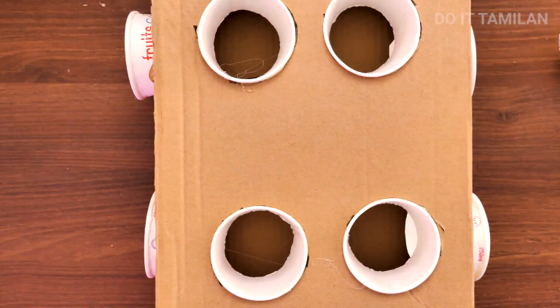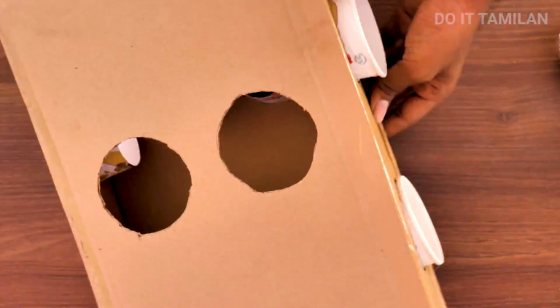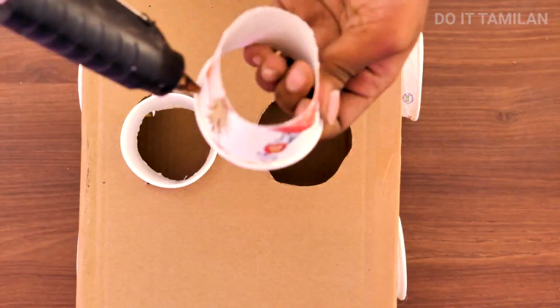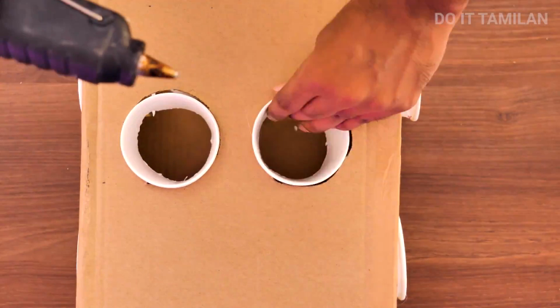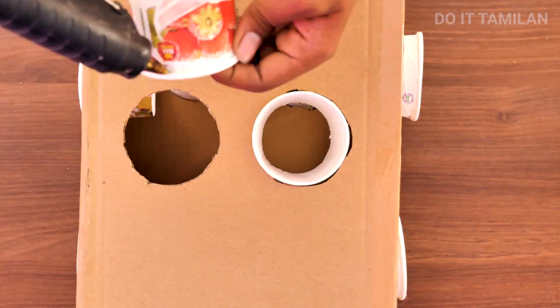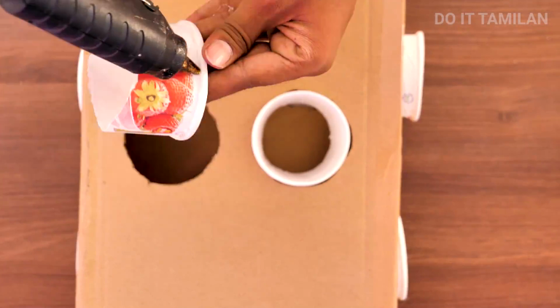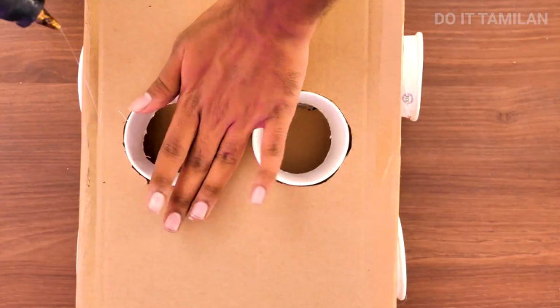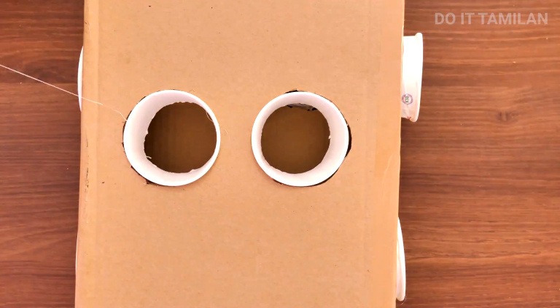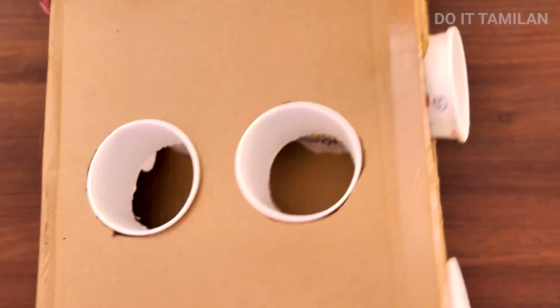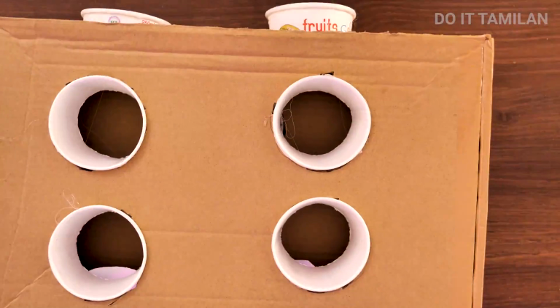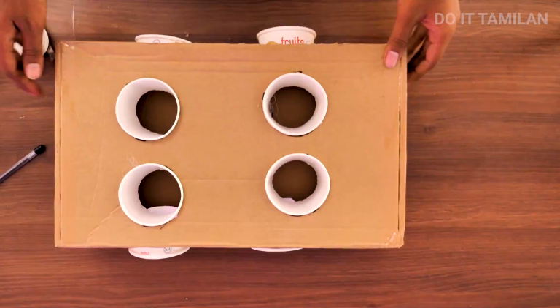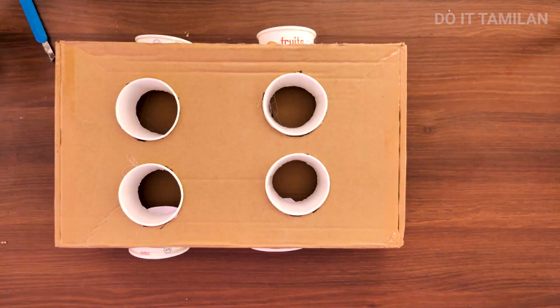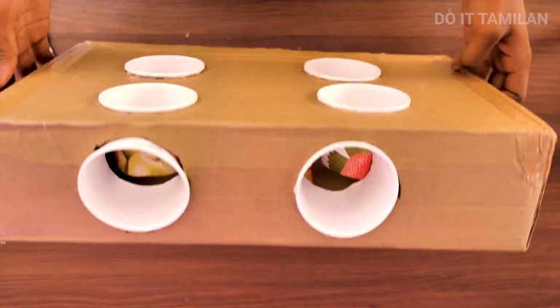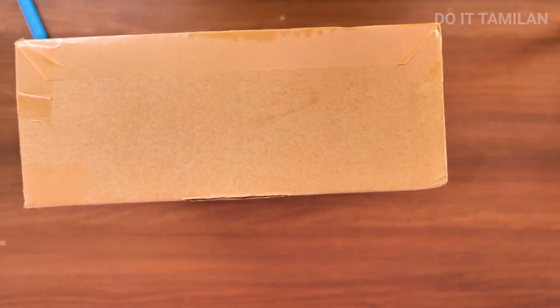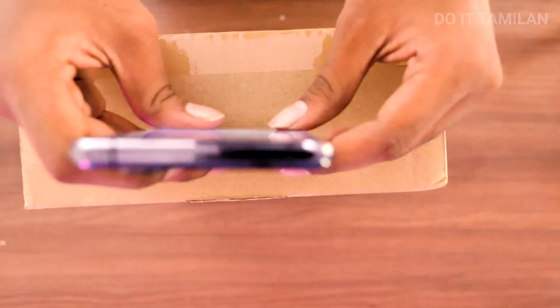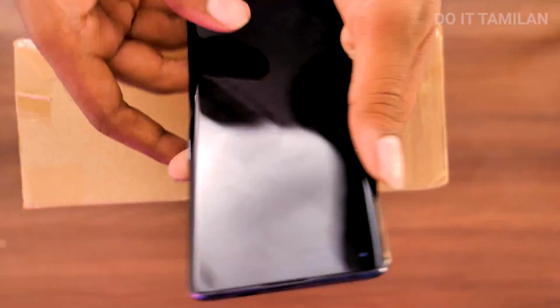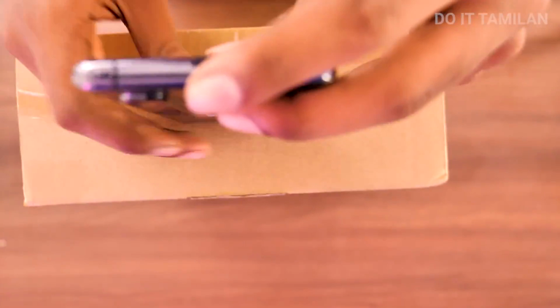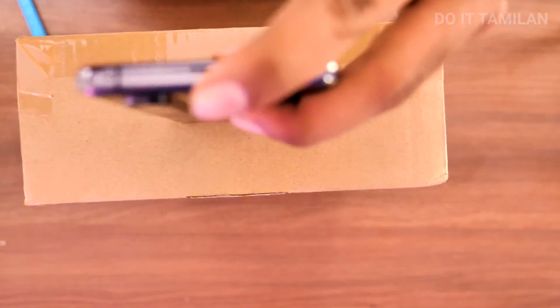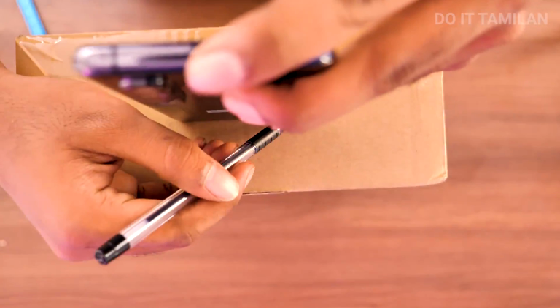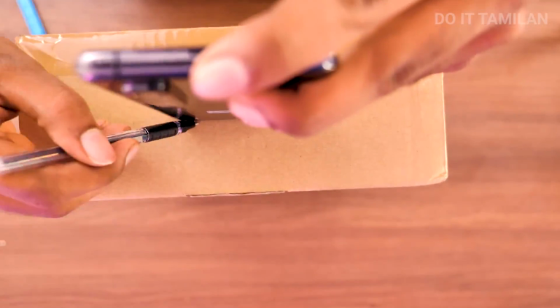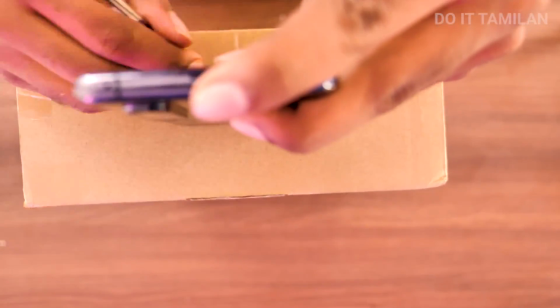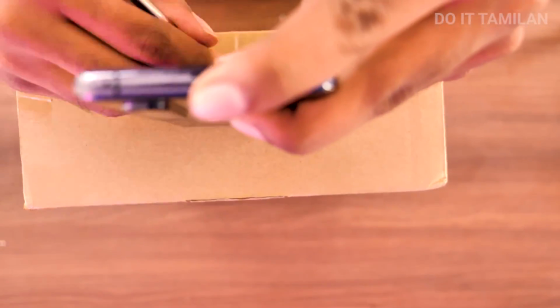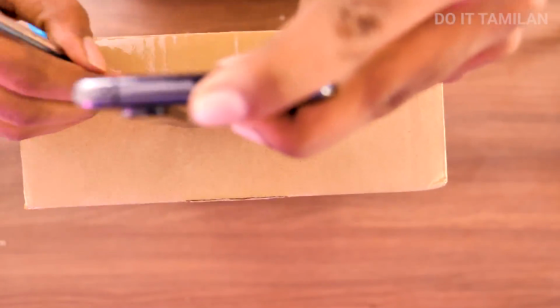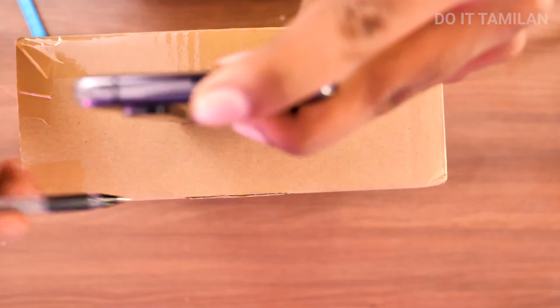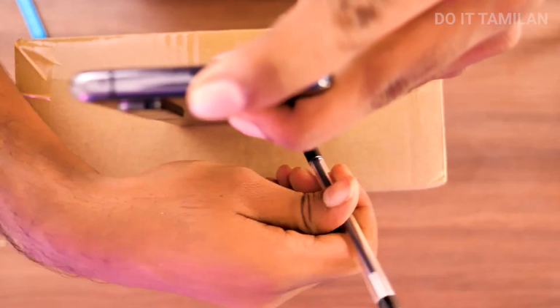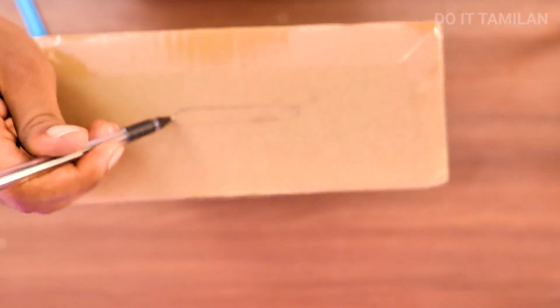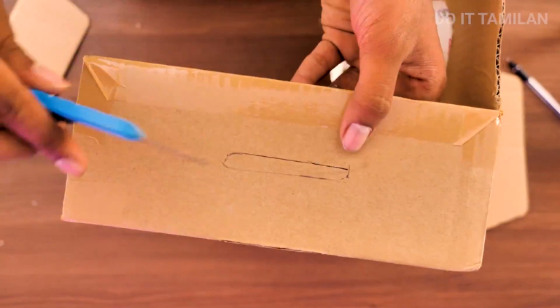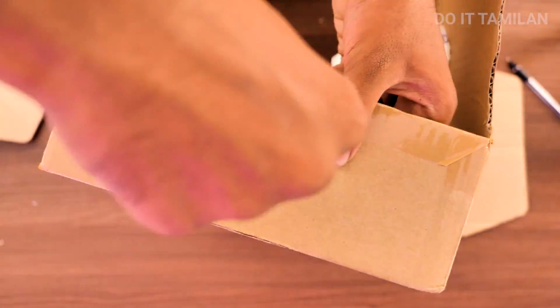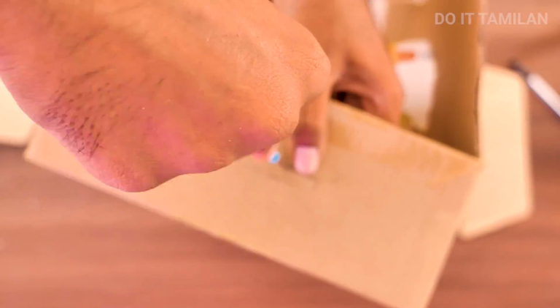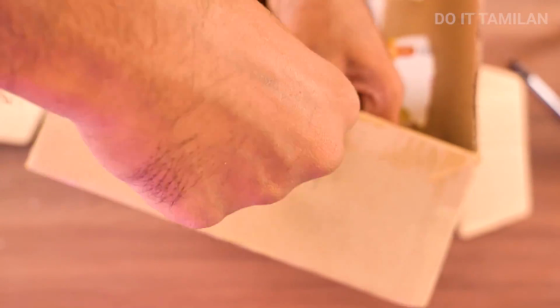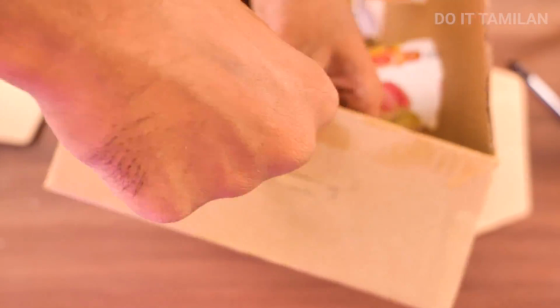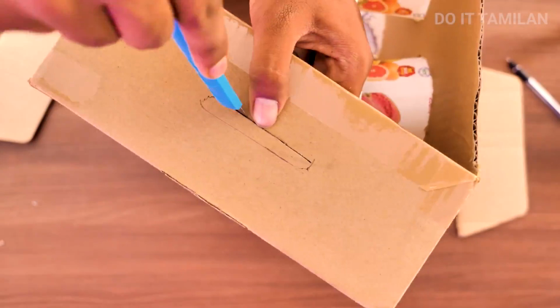We will cut the top and the bottom size as well. So we will cut the marked part.